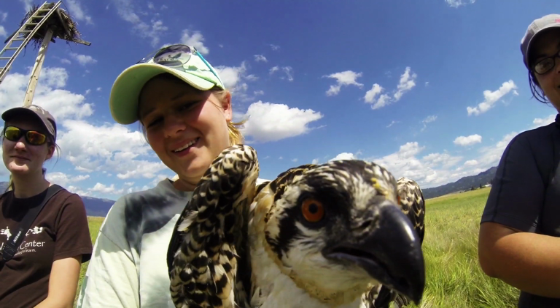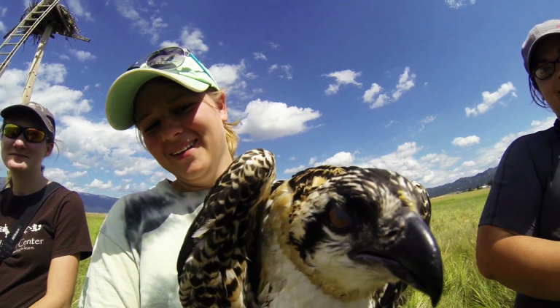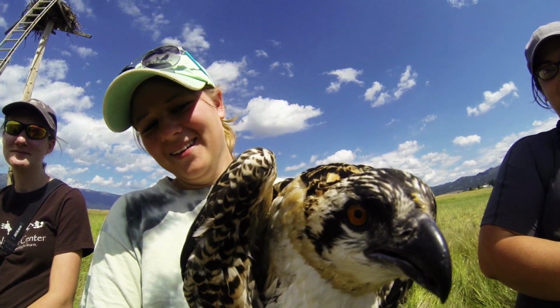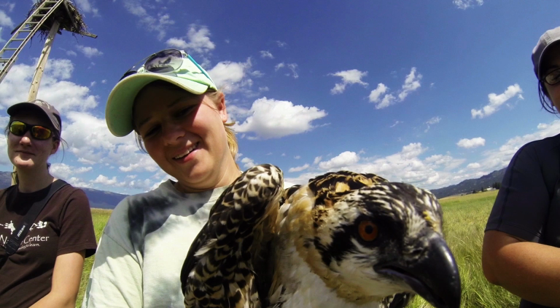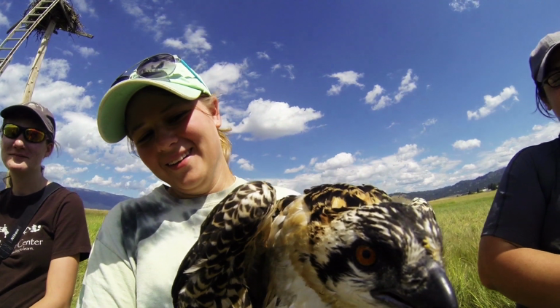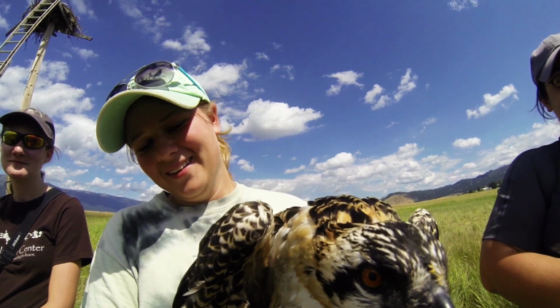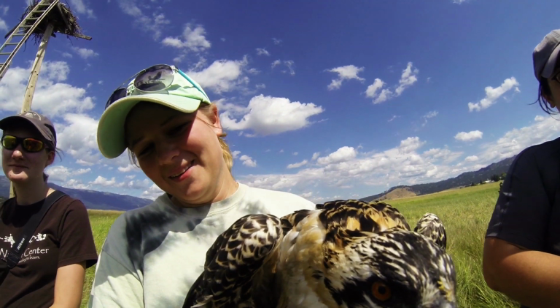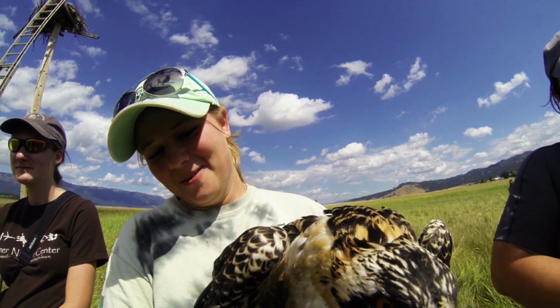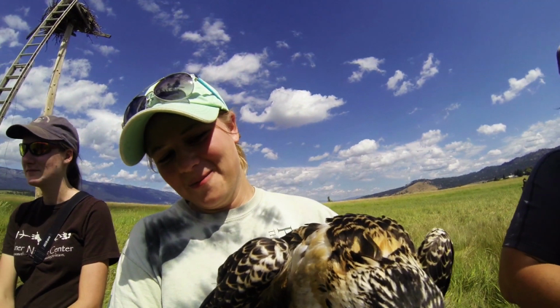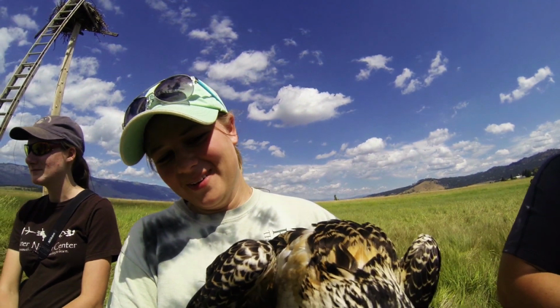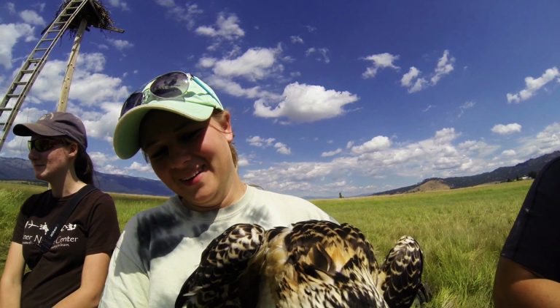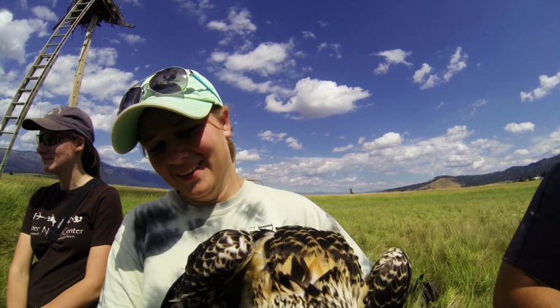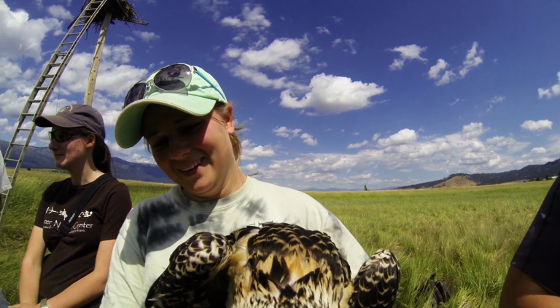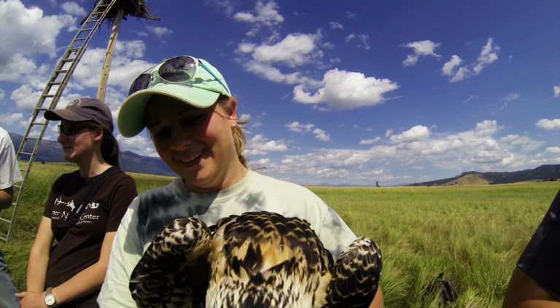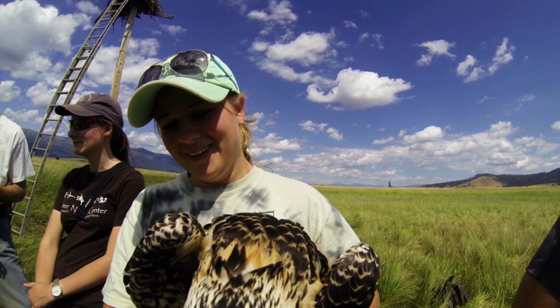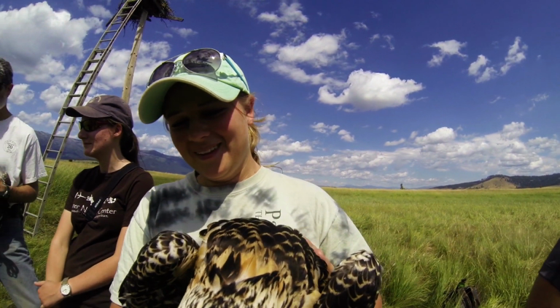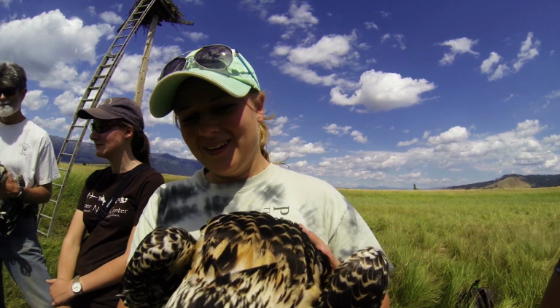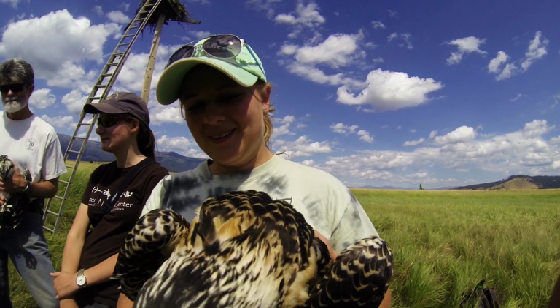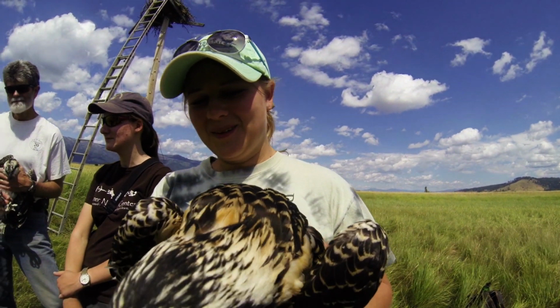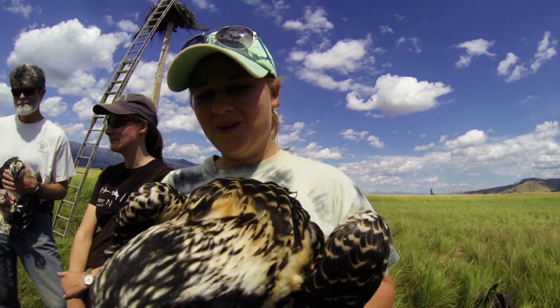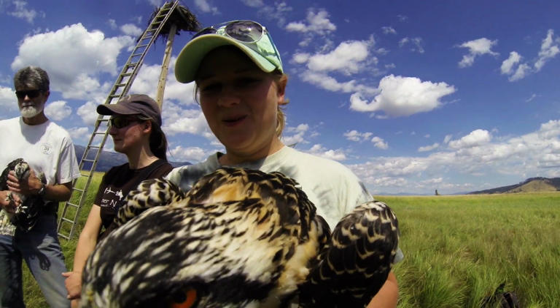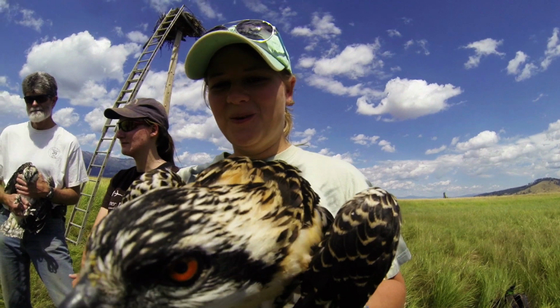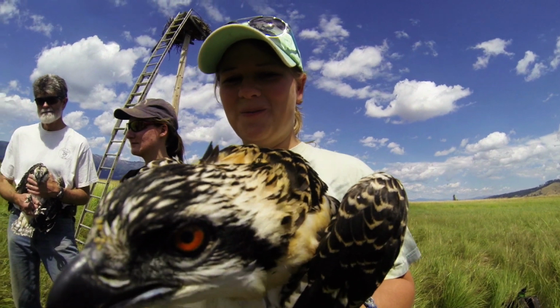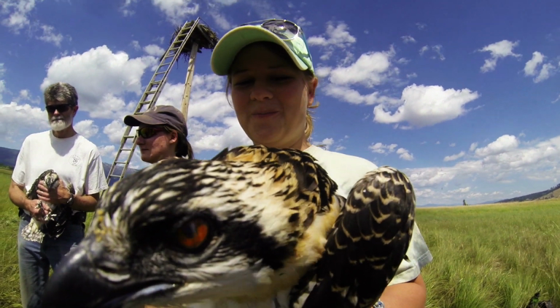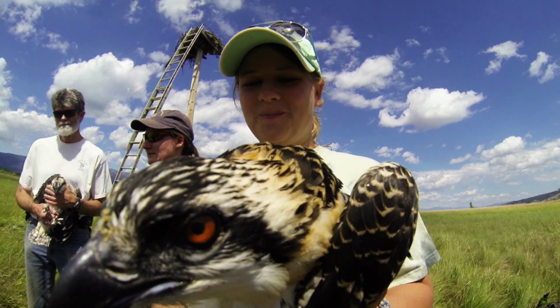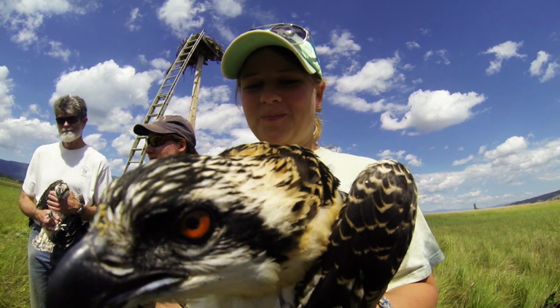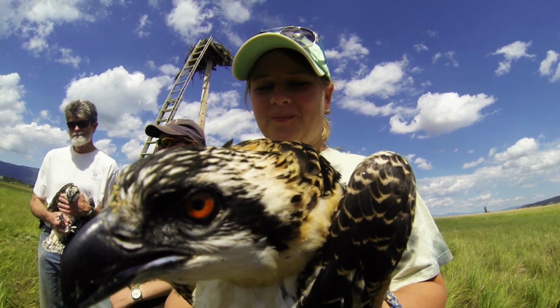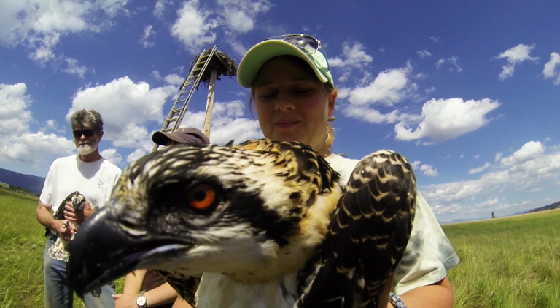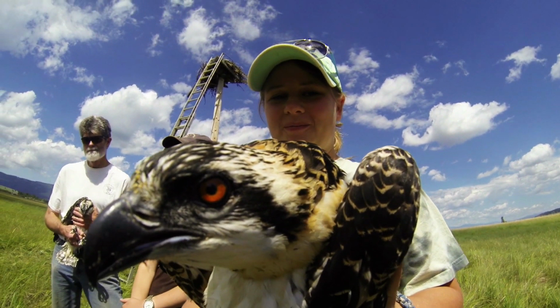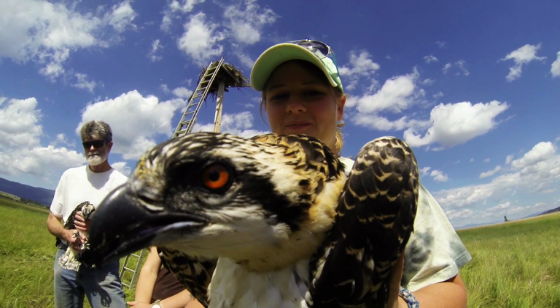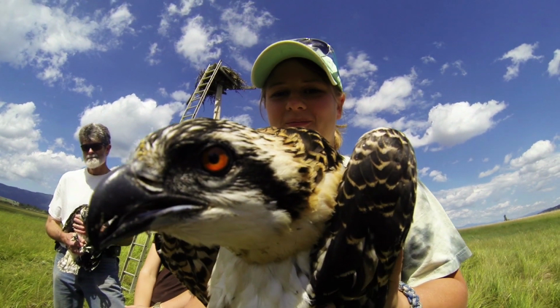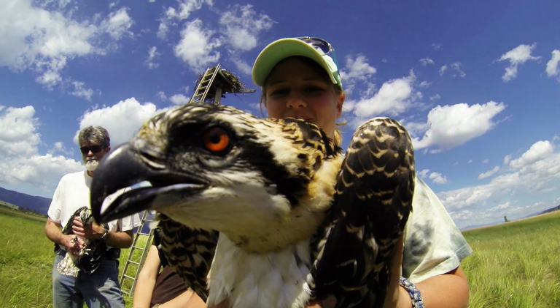I'd really love to come to Boise State for my master's. They've got the only raptor biology master's program in the country, so hopefully that's my plan.